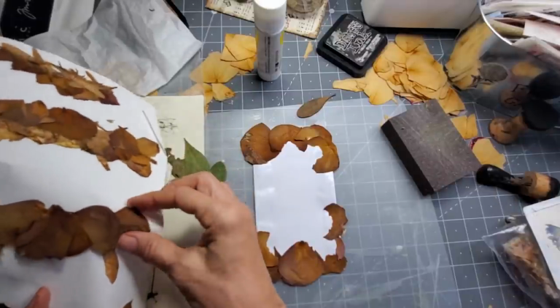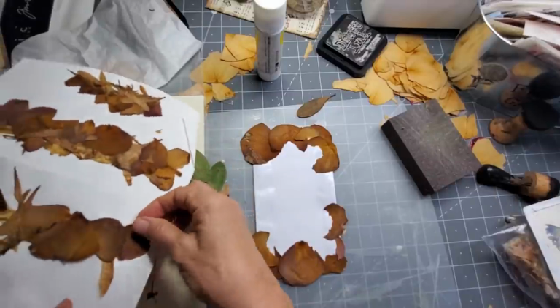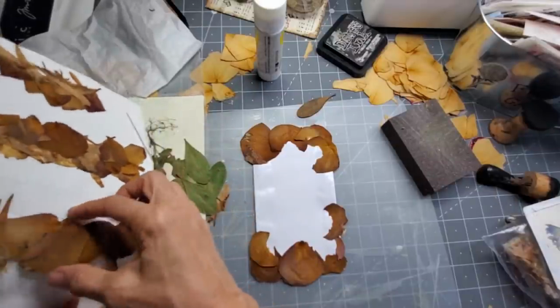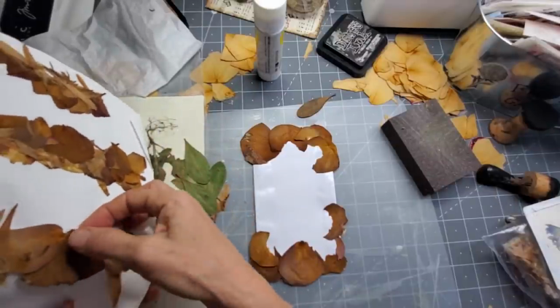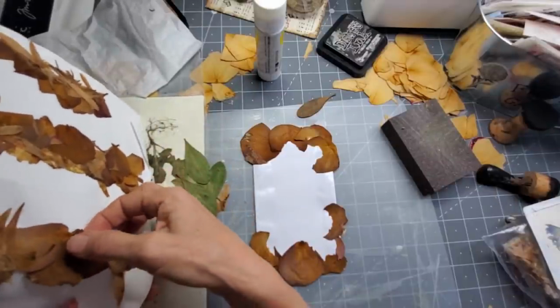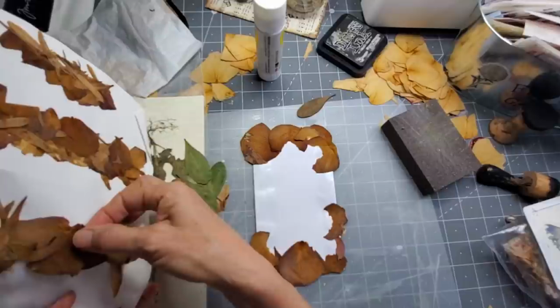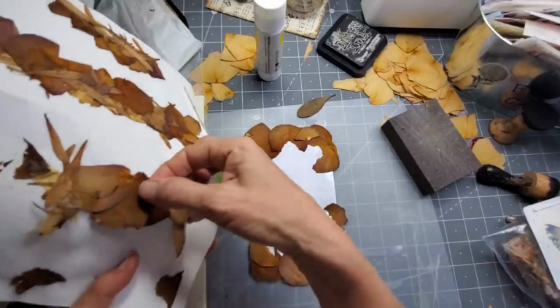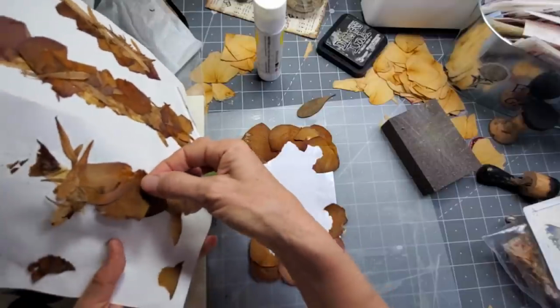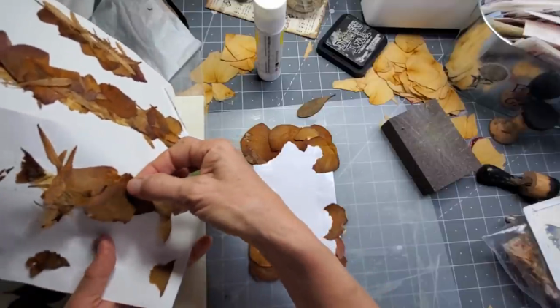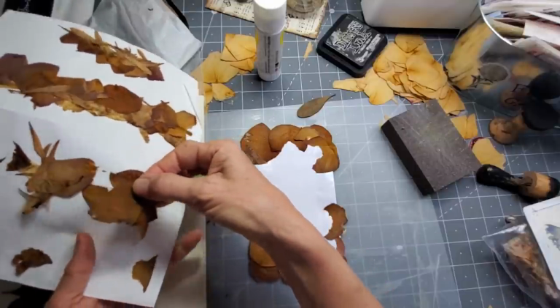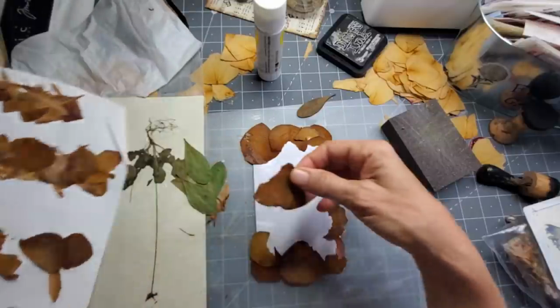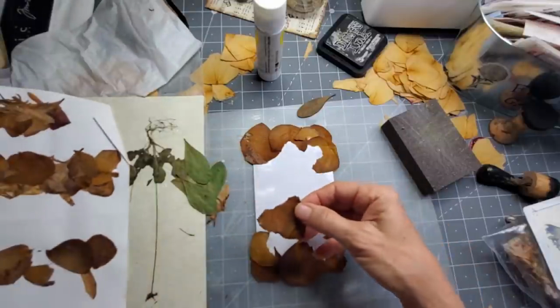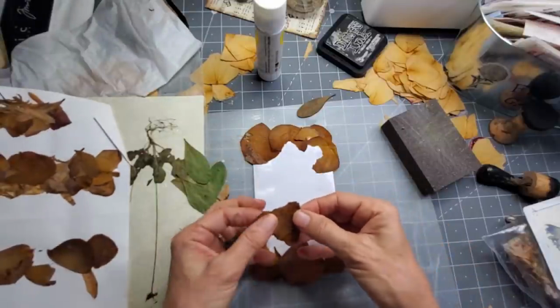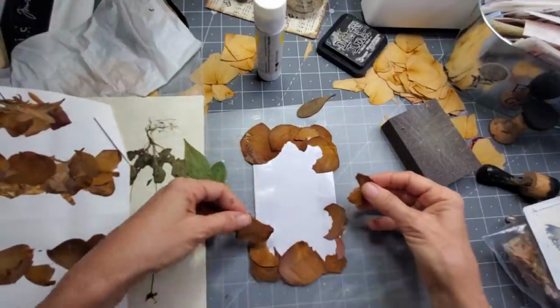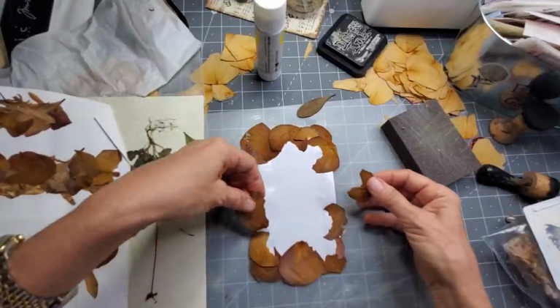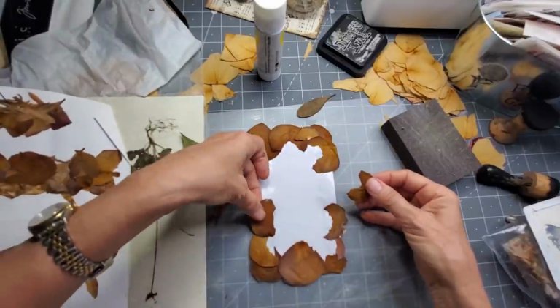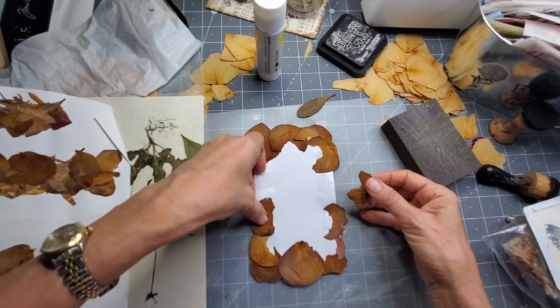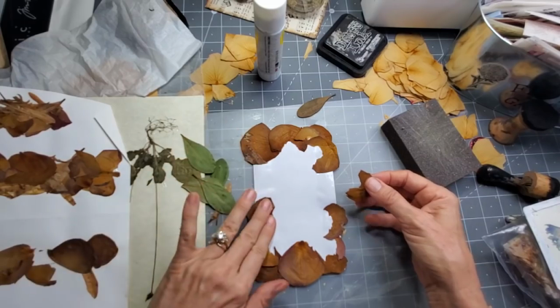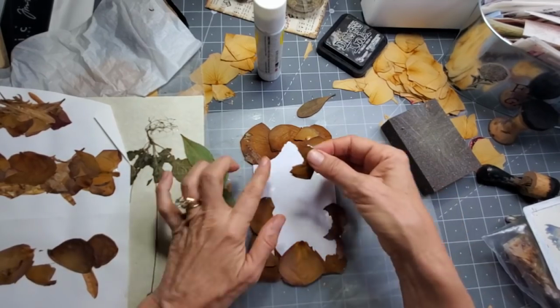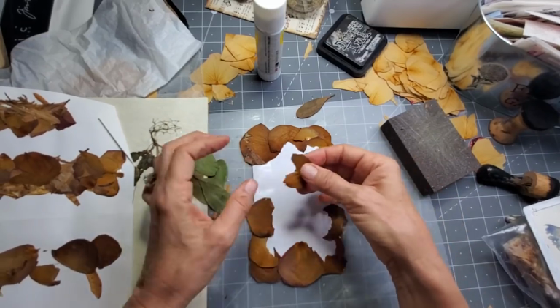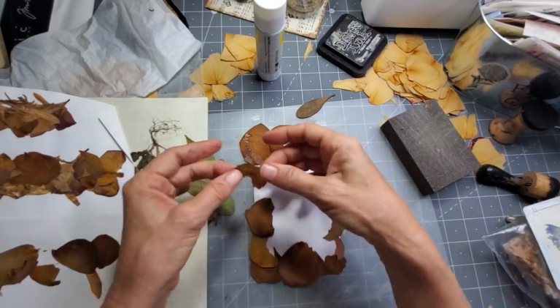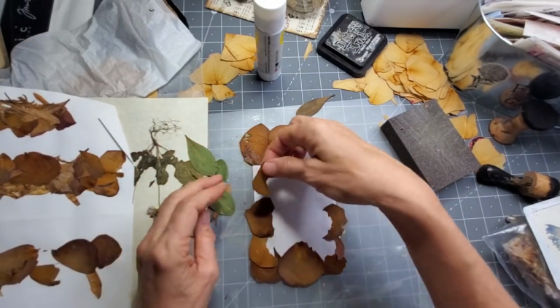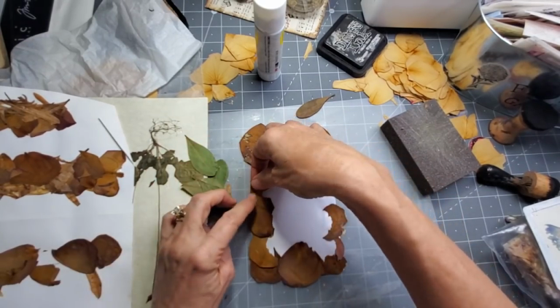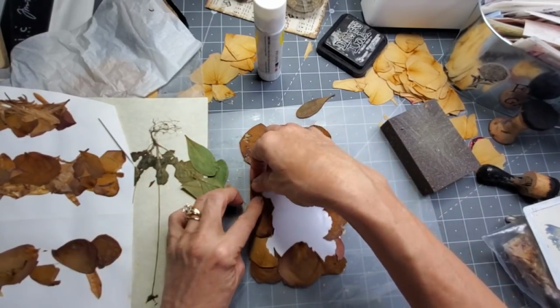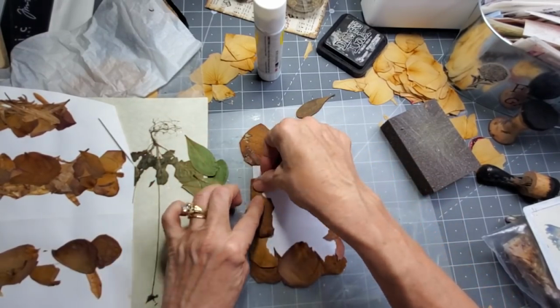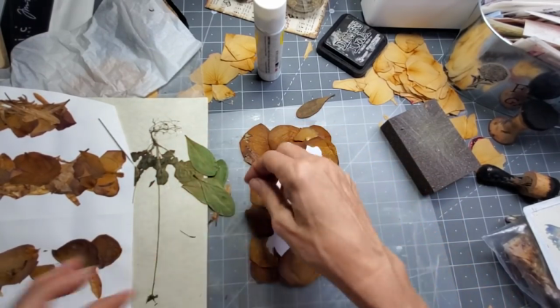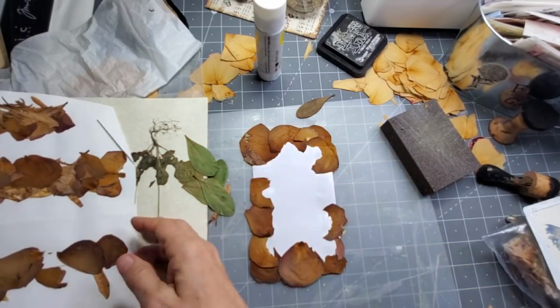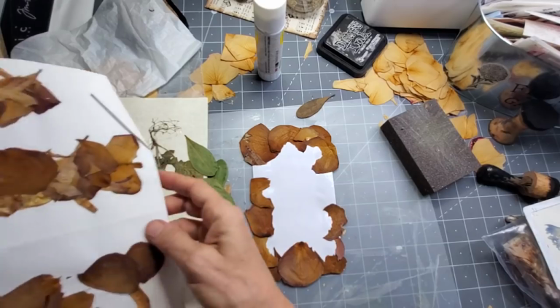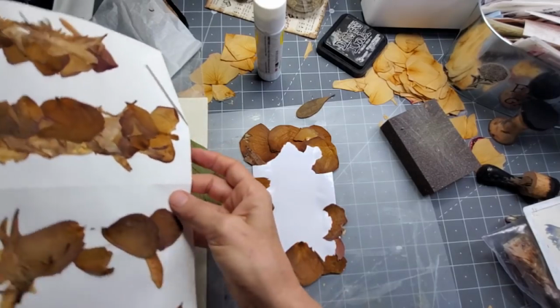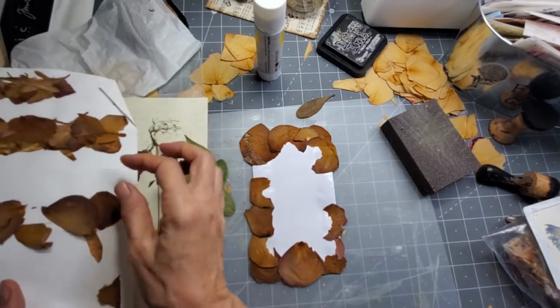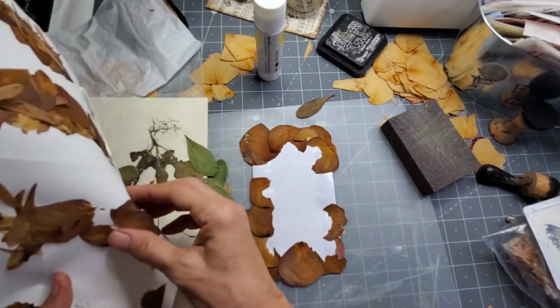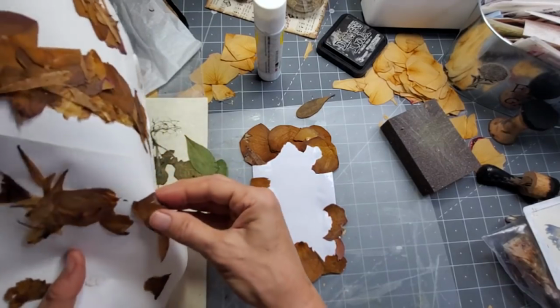Let's try and get a few more of these off. They go pretty far. So if you have anything like this, give it a go — it's low risk. It's an envelope and some dried petals.